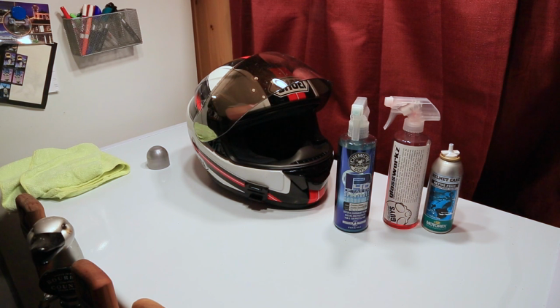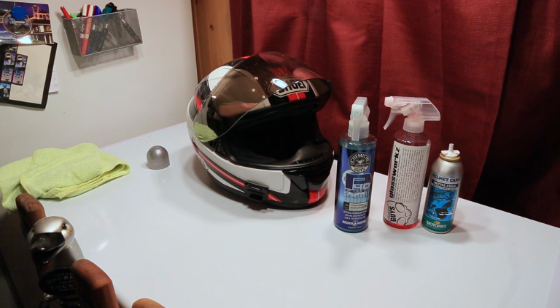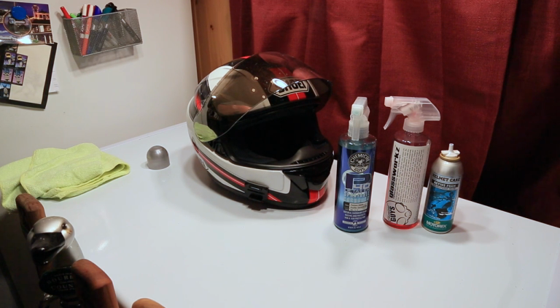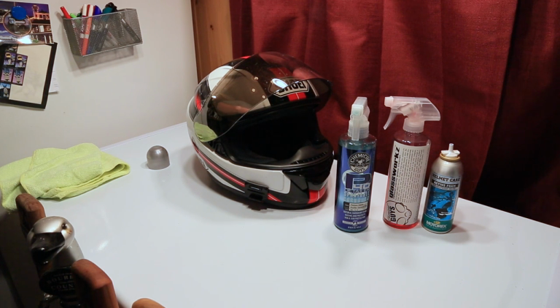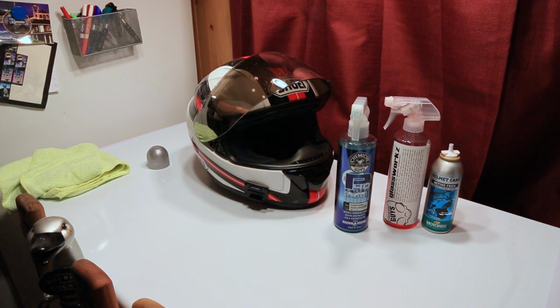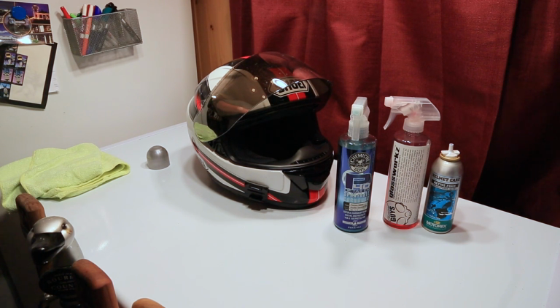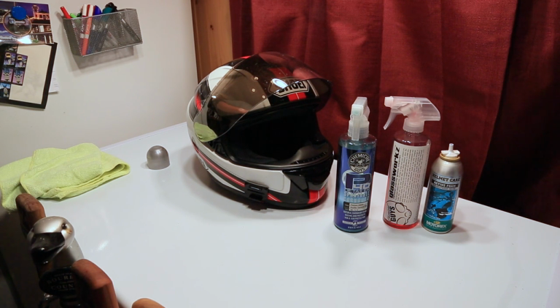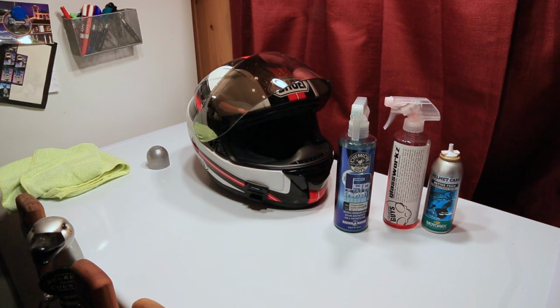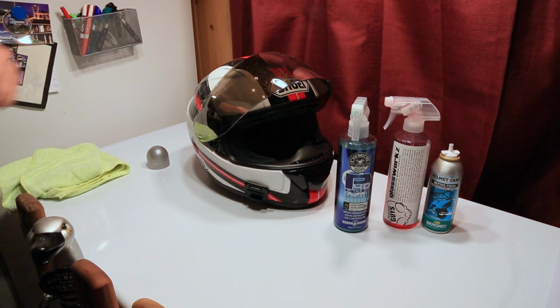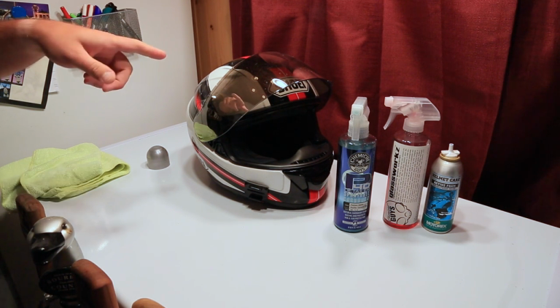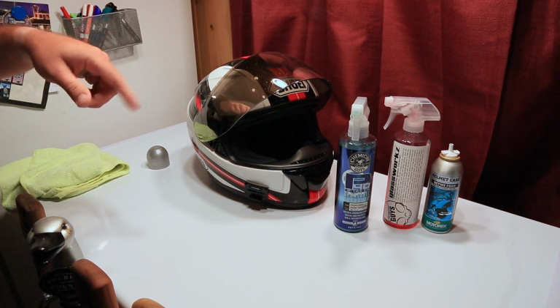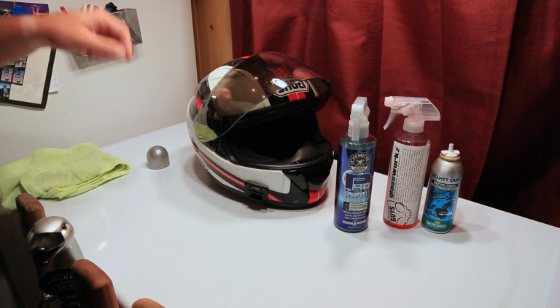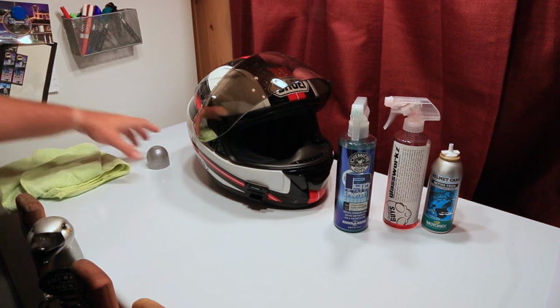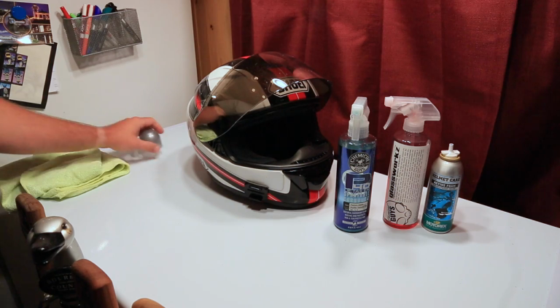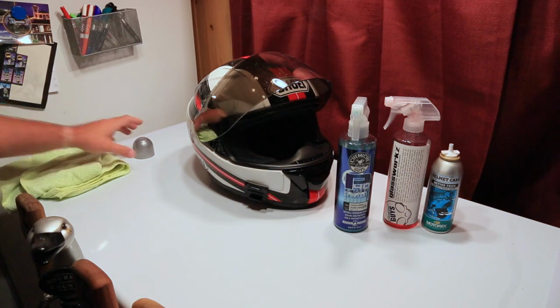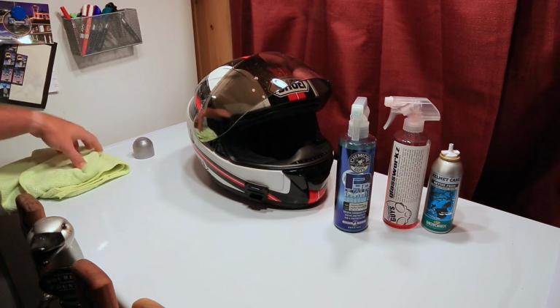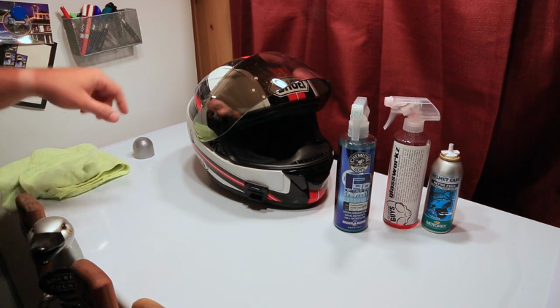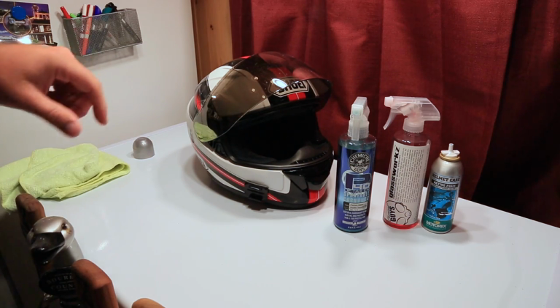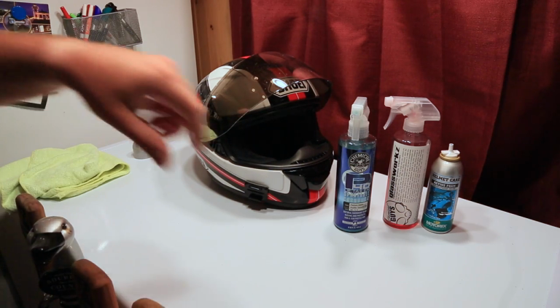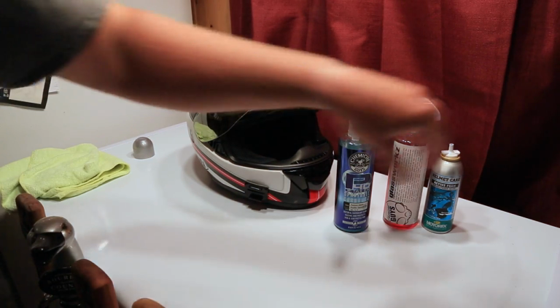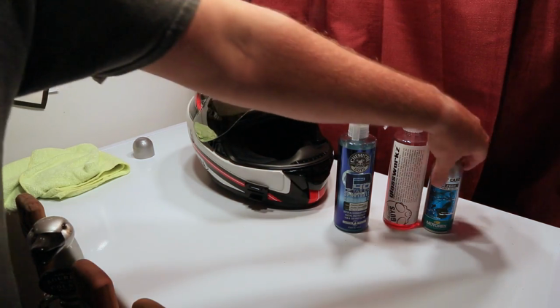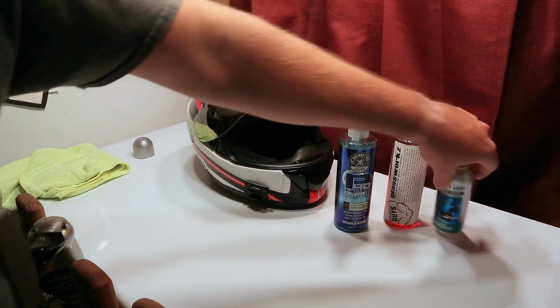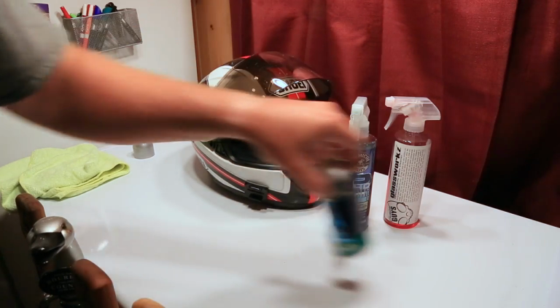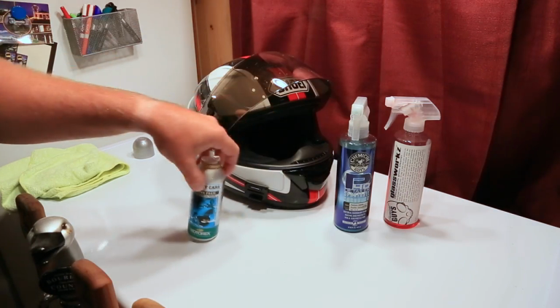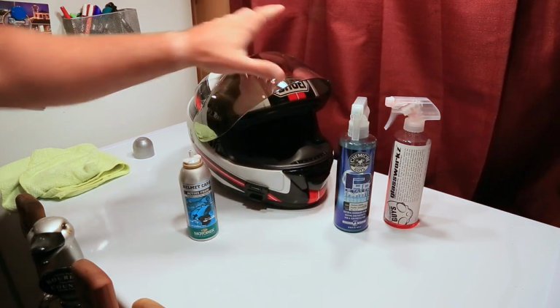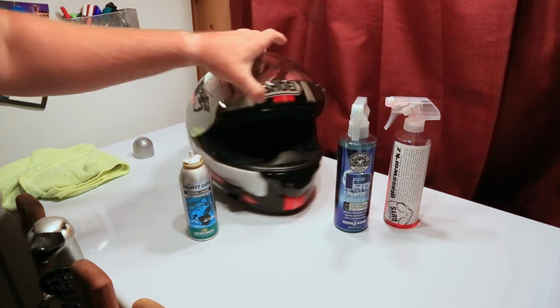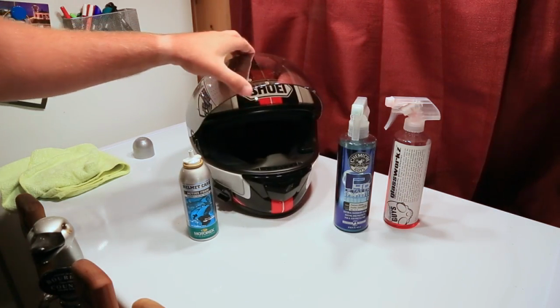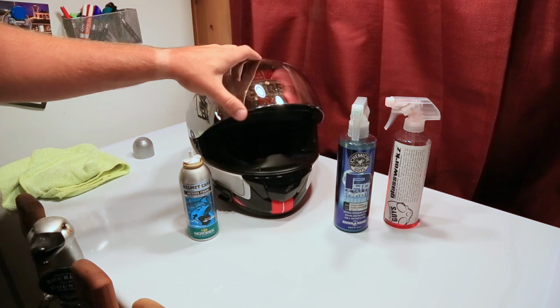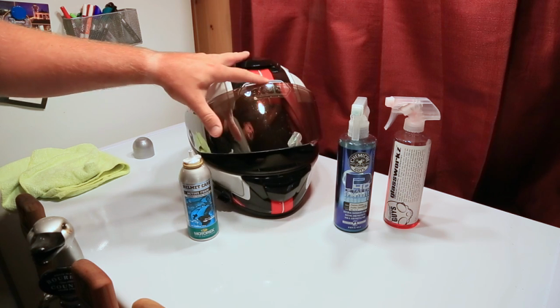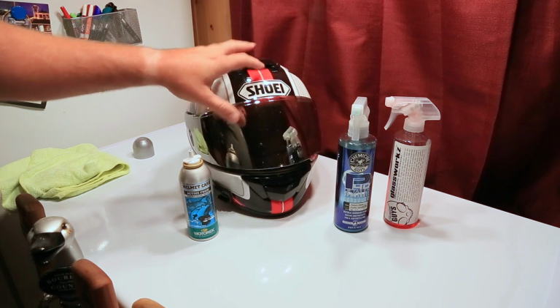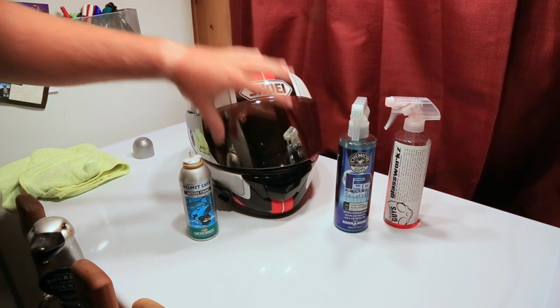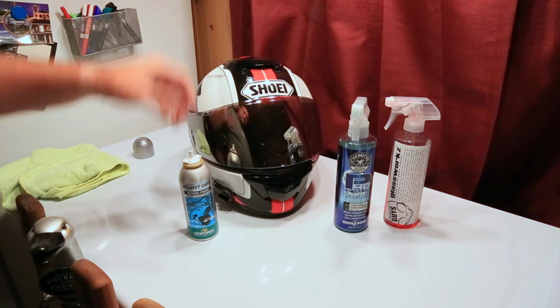I was doing another video and I thought, well my helmet's pretty dirty so I'll go ahead and do a quick one here on how I clean it. This is a once a week thing, so if I hit a big huge bug then it gets cleaned more frequently.